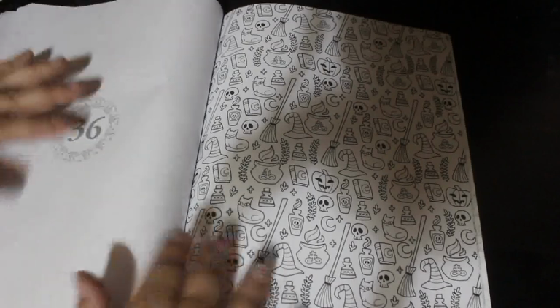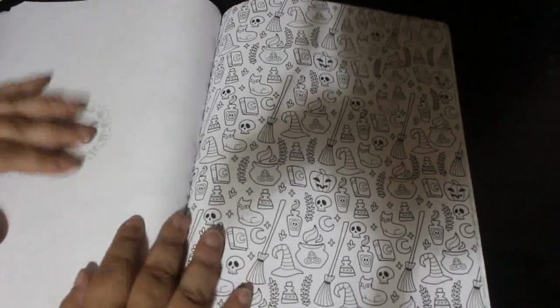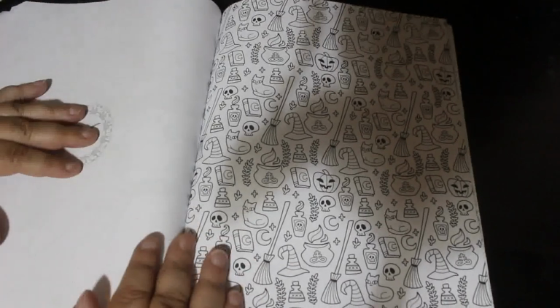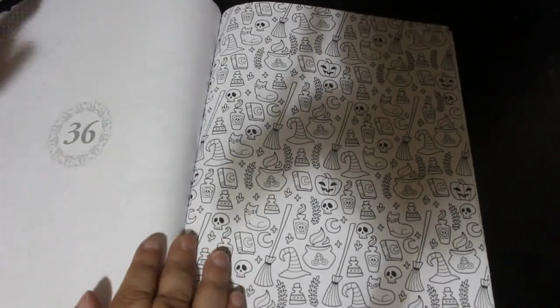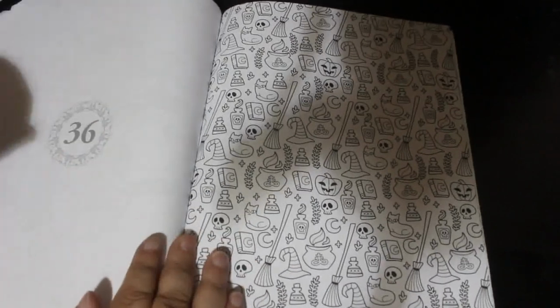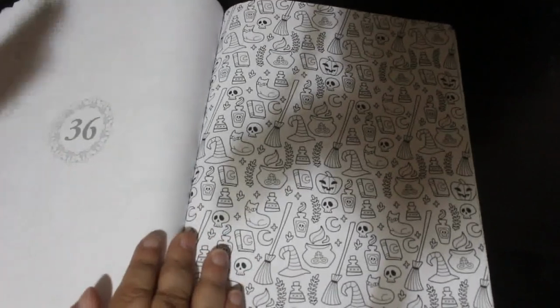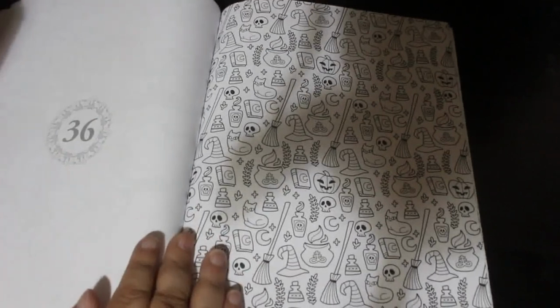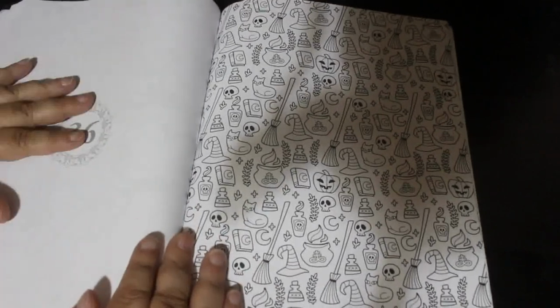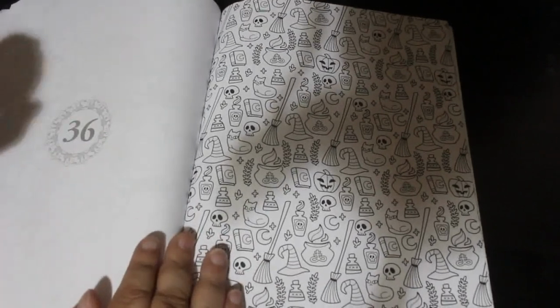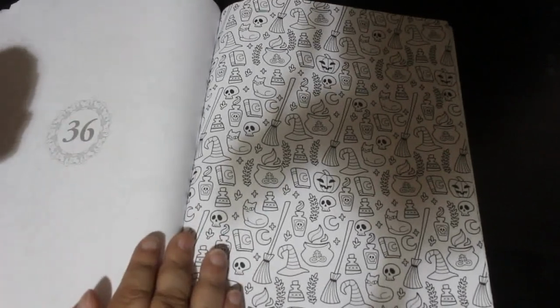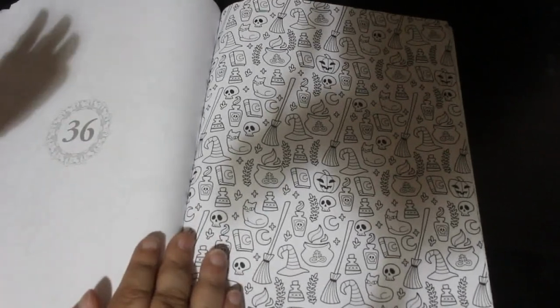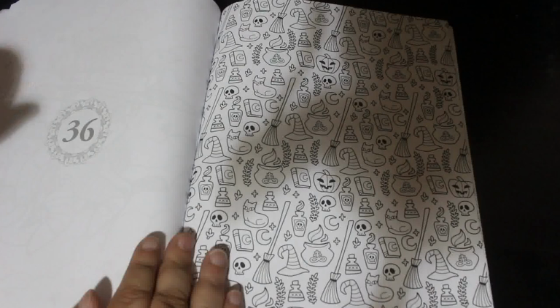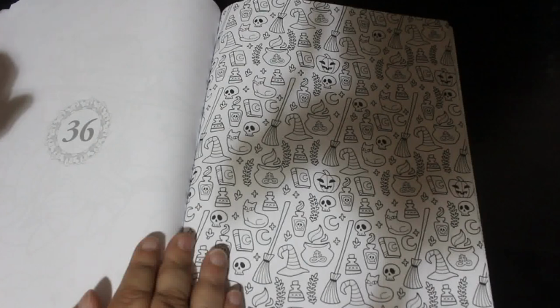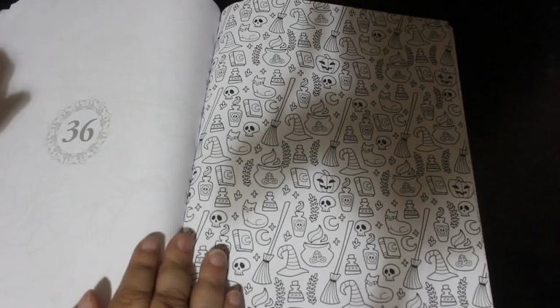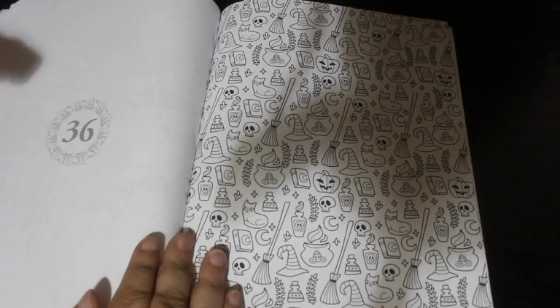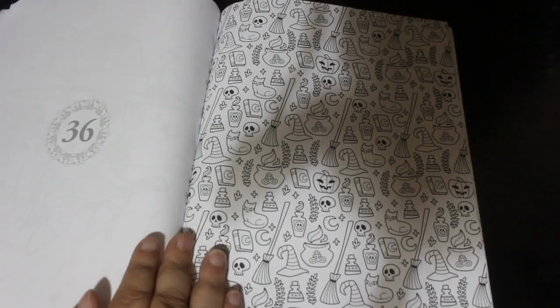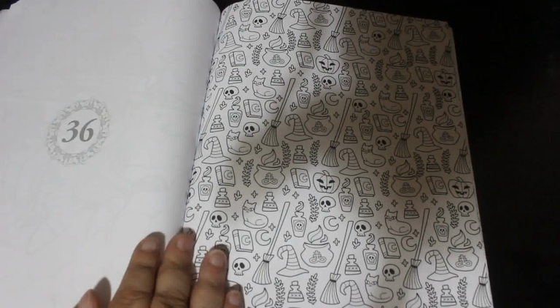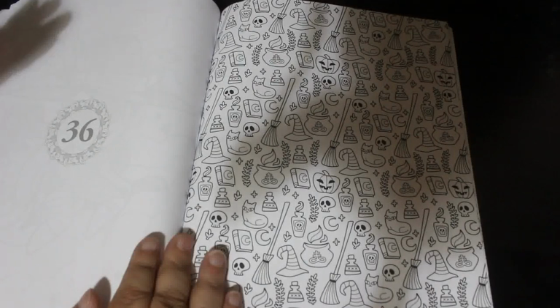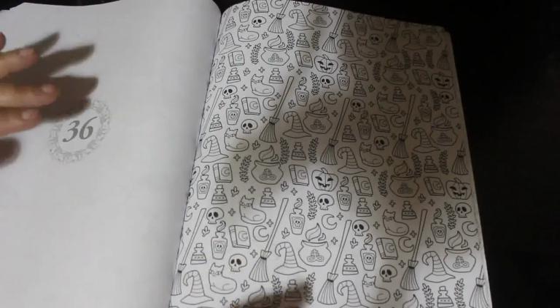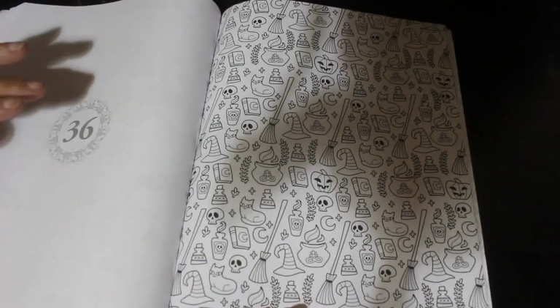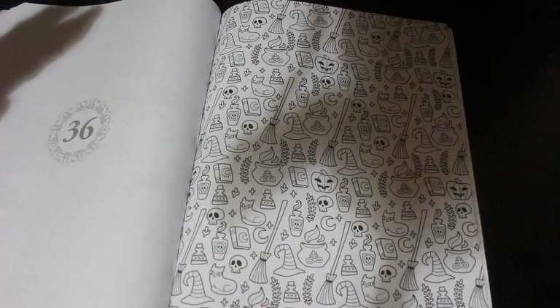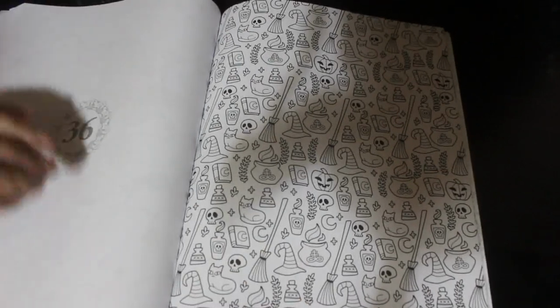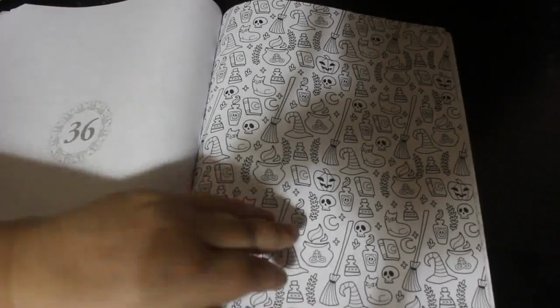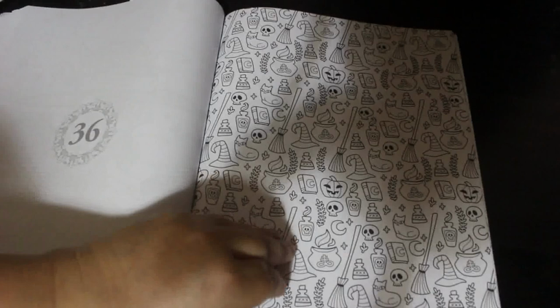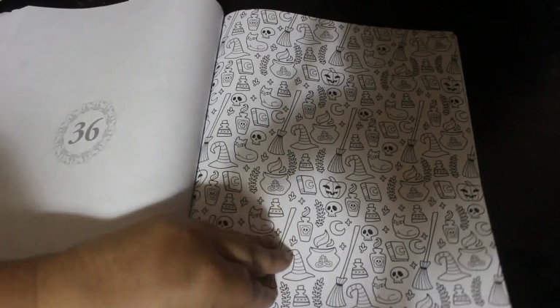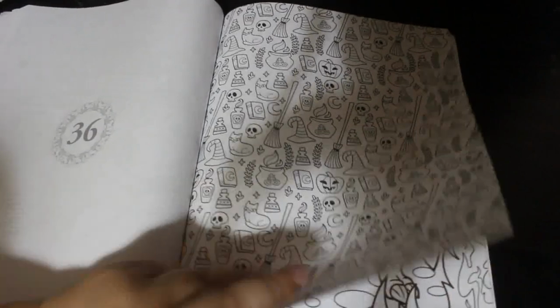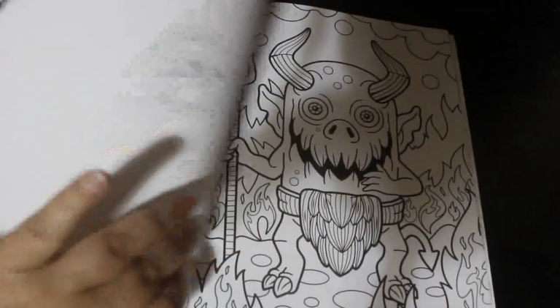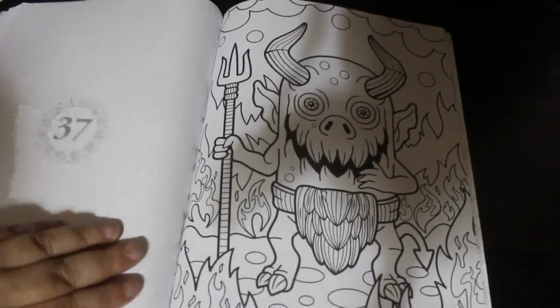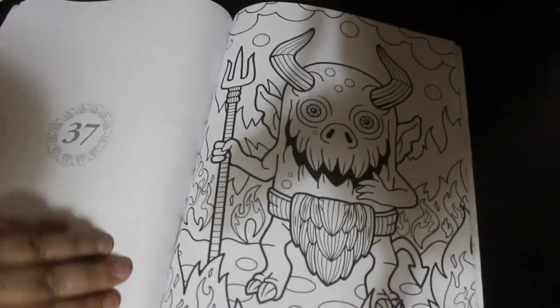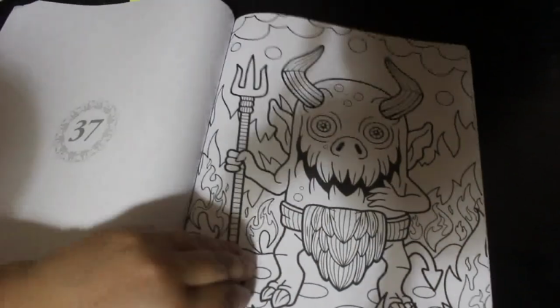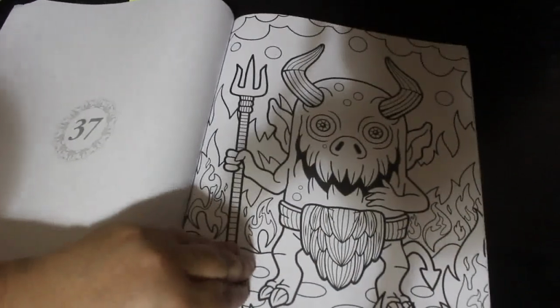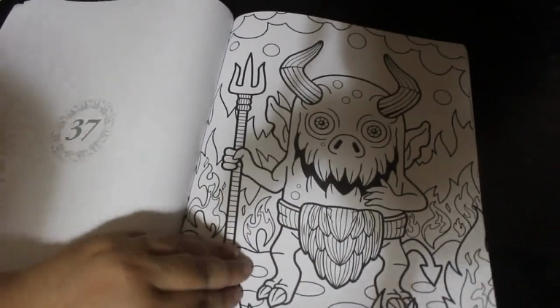That's quite cool because you could say right, today I'm going to colour in all the broomsticks, the next day all the hats, the next day all the cats, and the skulls, all the leaves, all the crosses, all the potions. That would be a nice way to do it. I am sorry about the shadow.